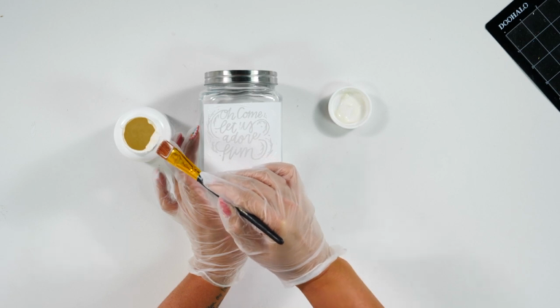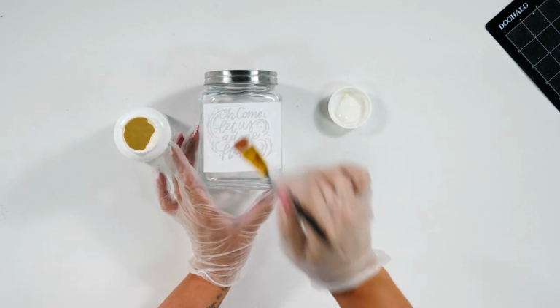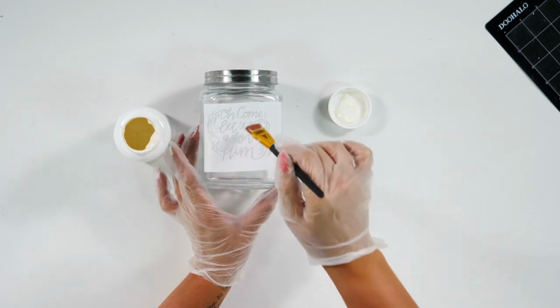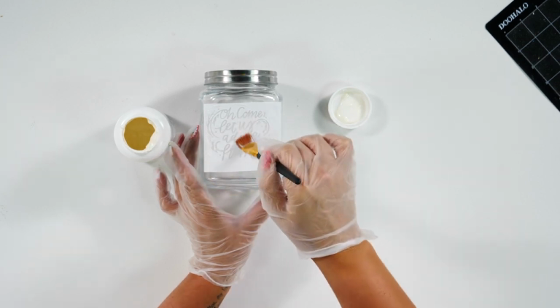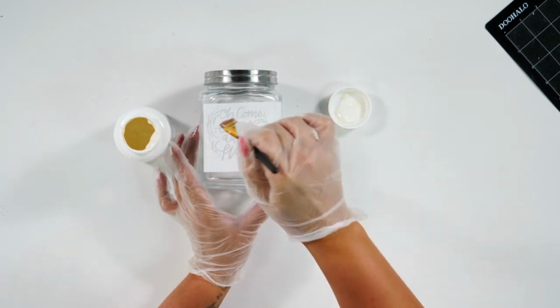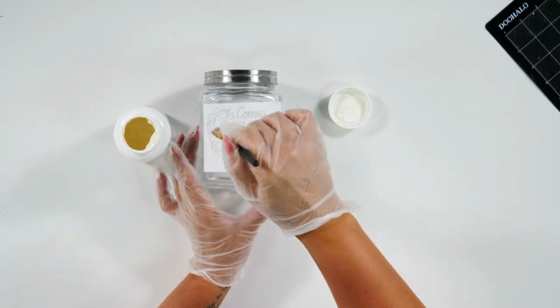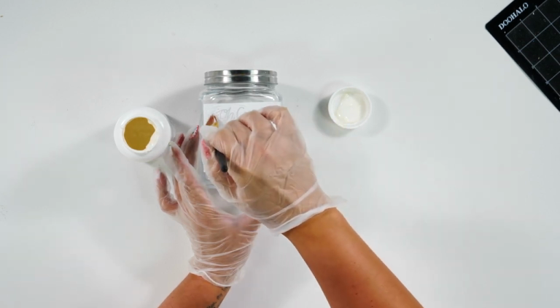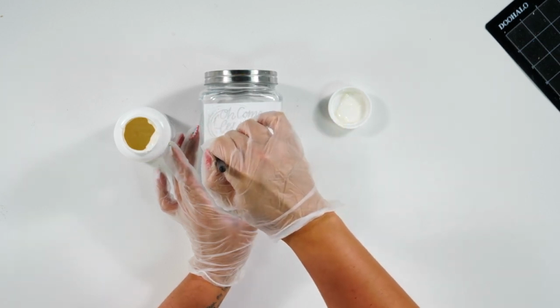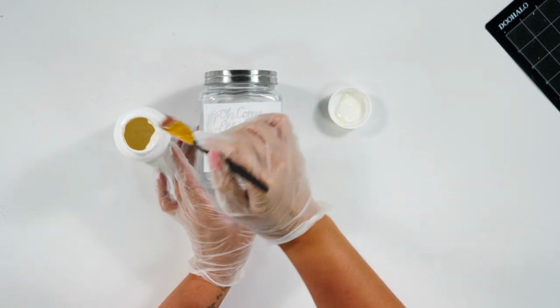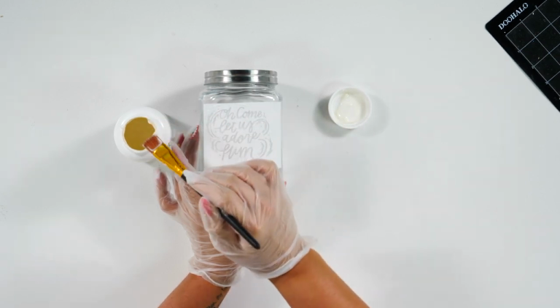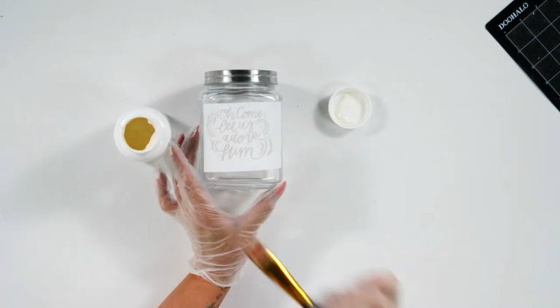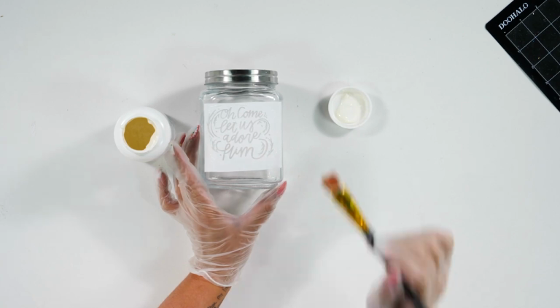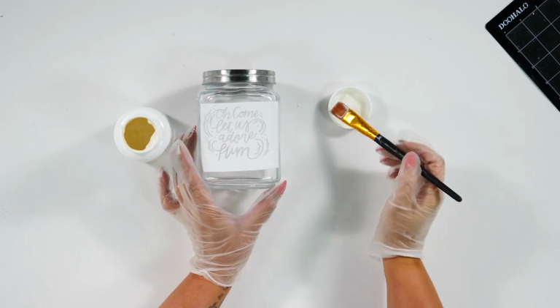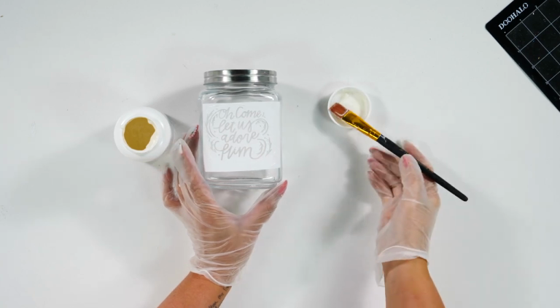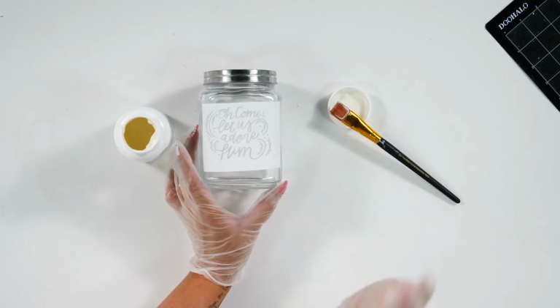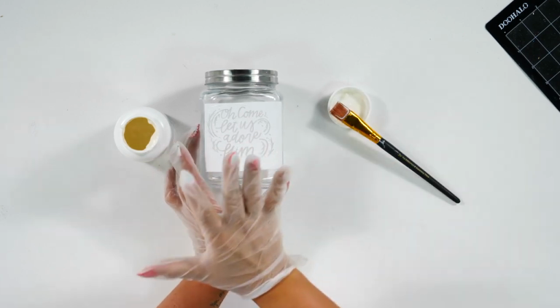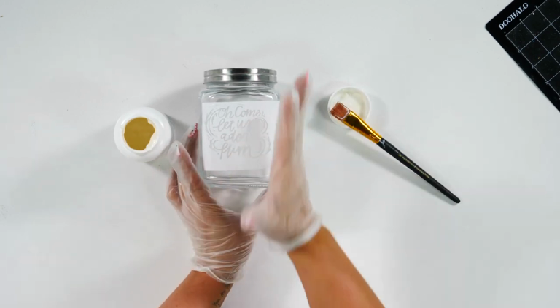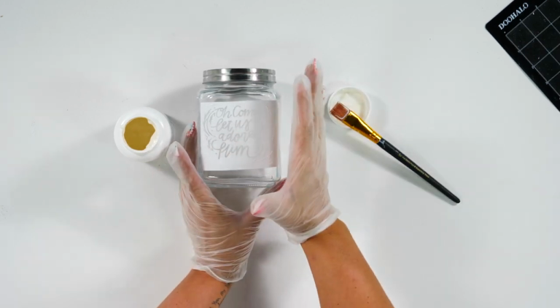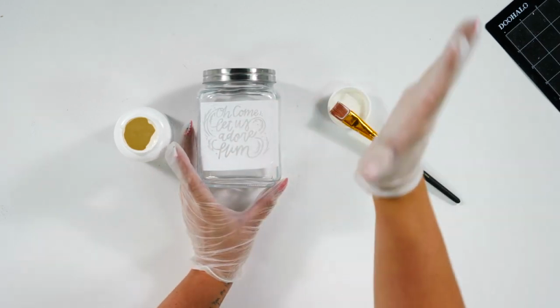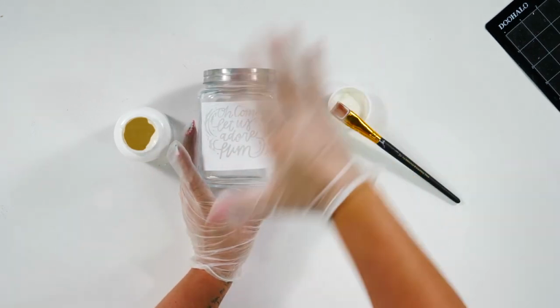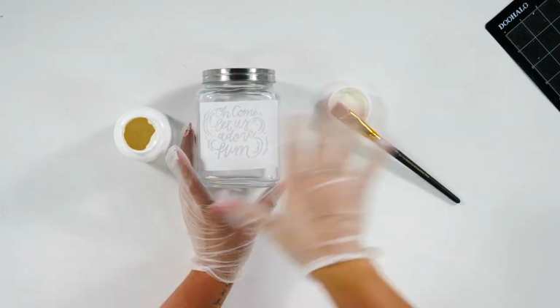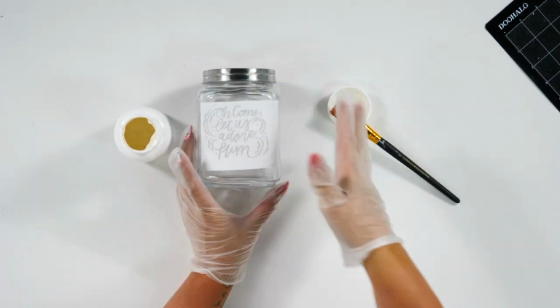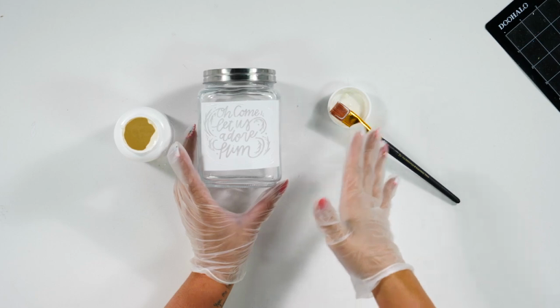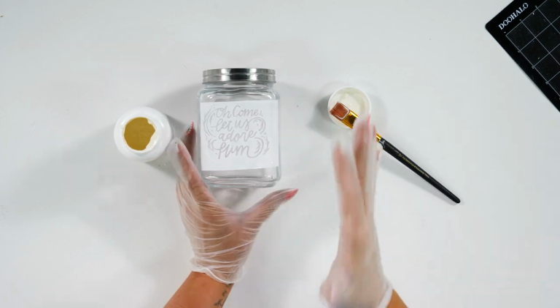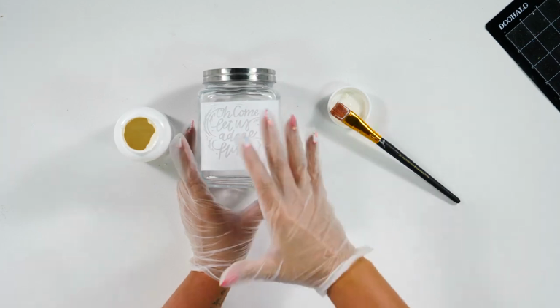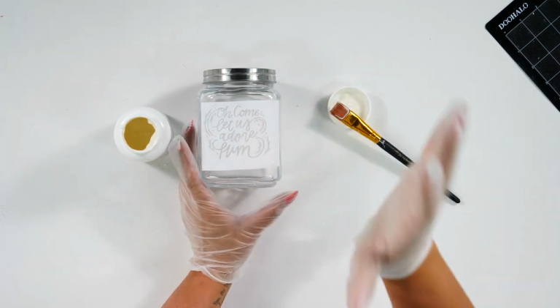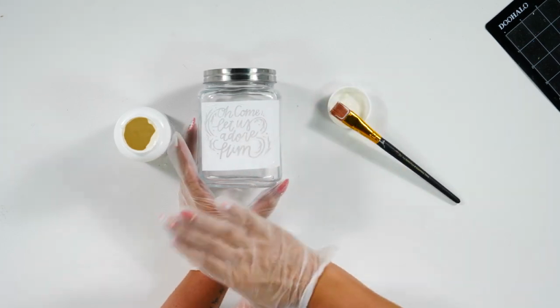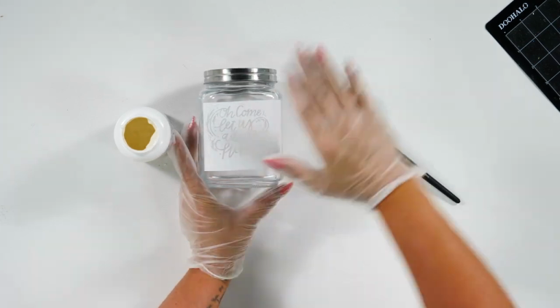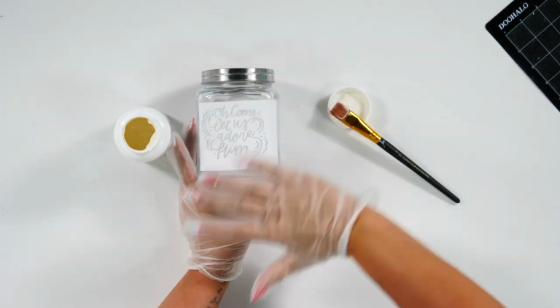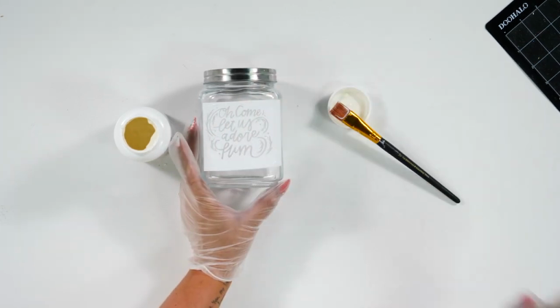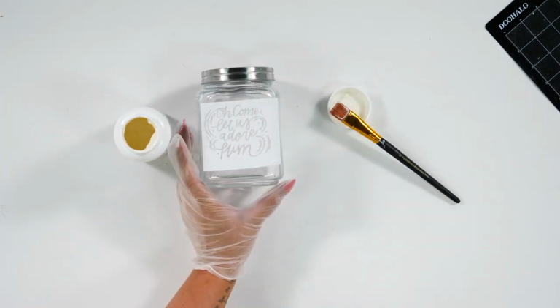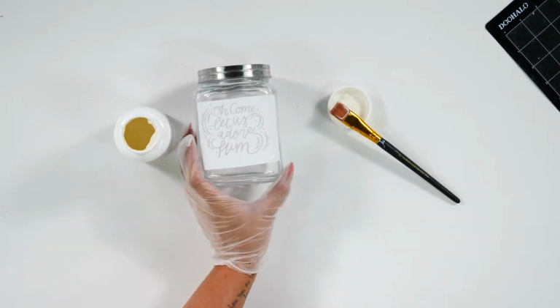Now I'm going to take this to the sink and wash the rest off. Make sure you do leave your gloves on for this so that you don't get any of this on your hands. Leave your gloves on, take it to the sink, and we will be right back.